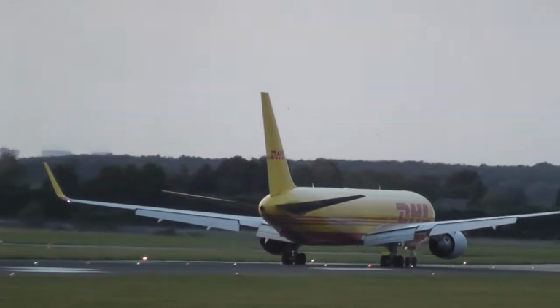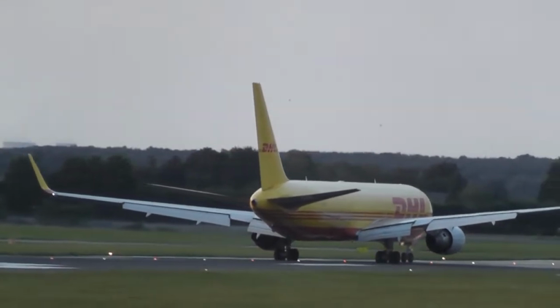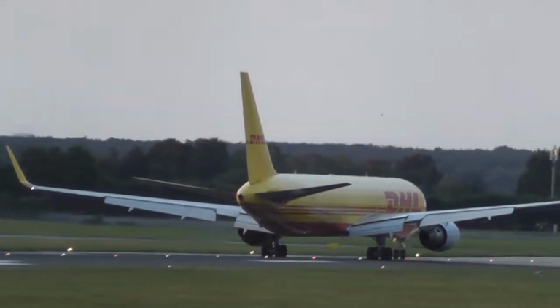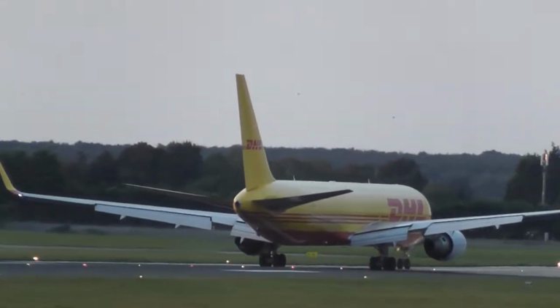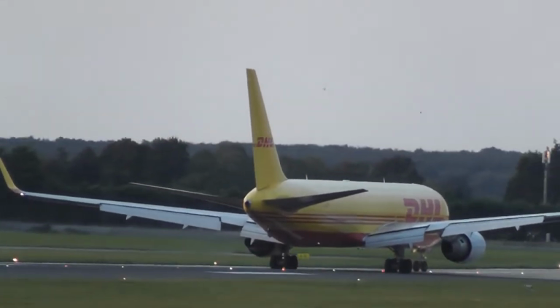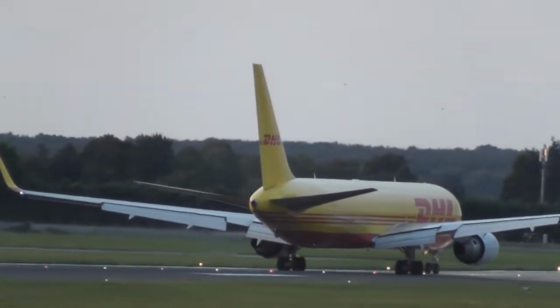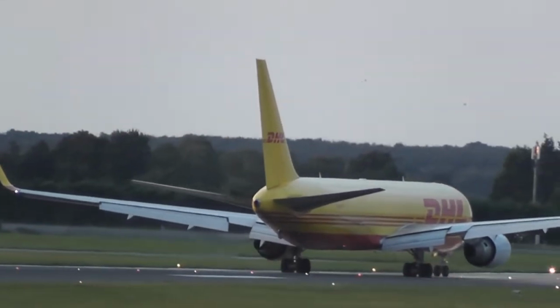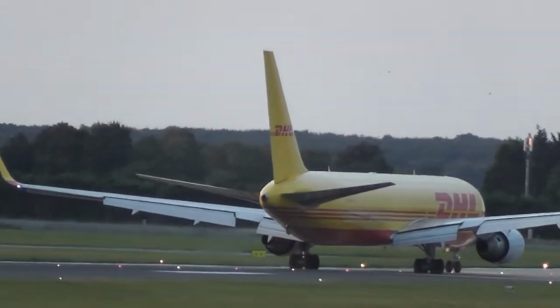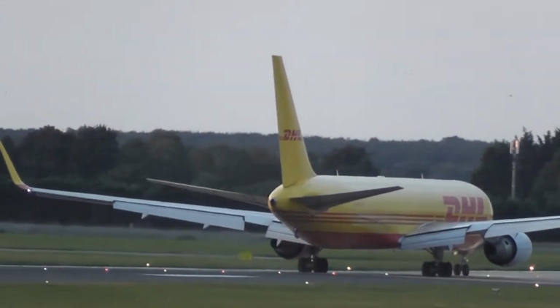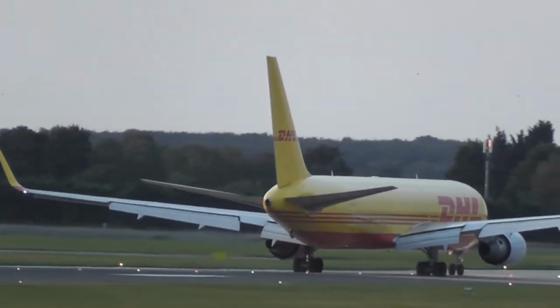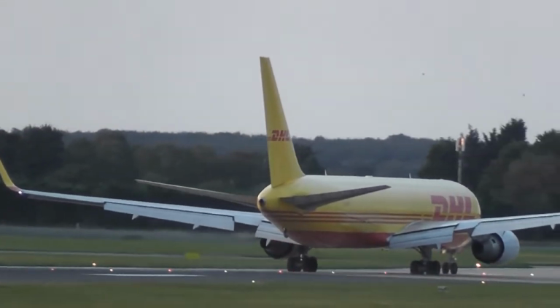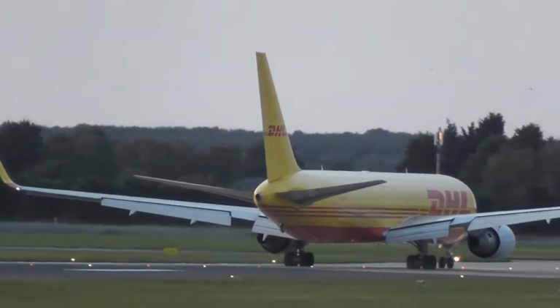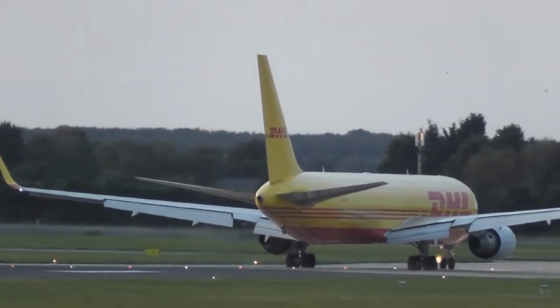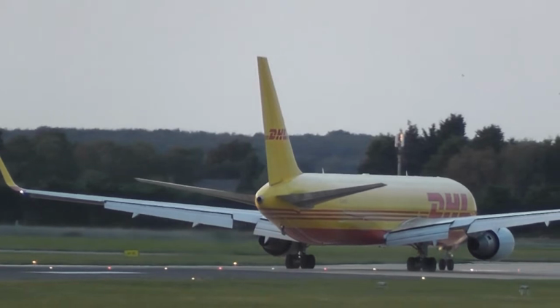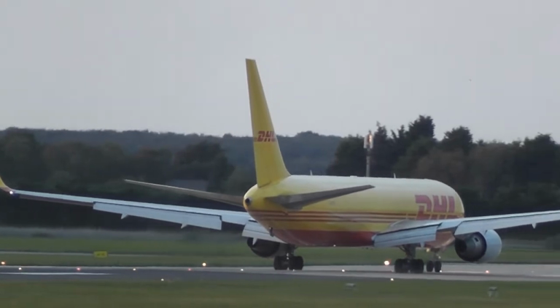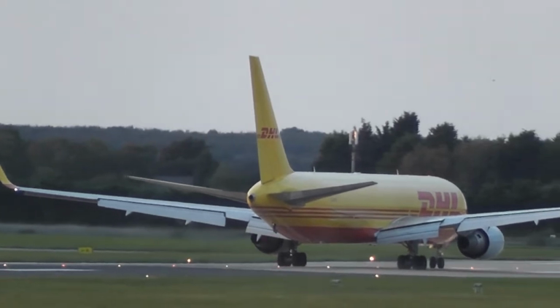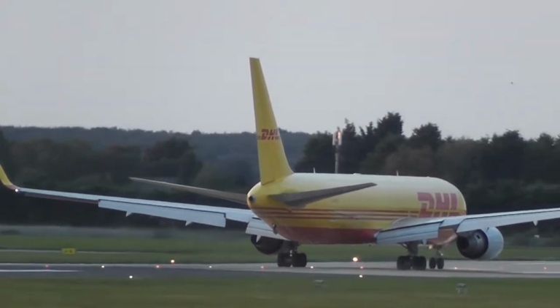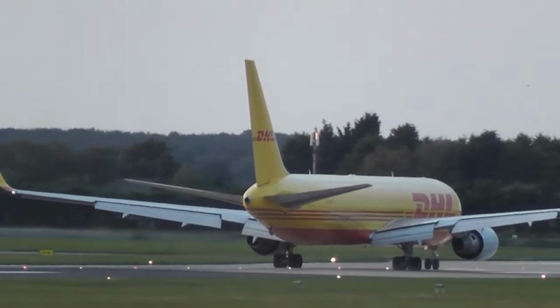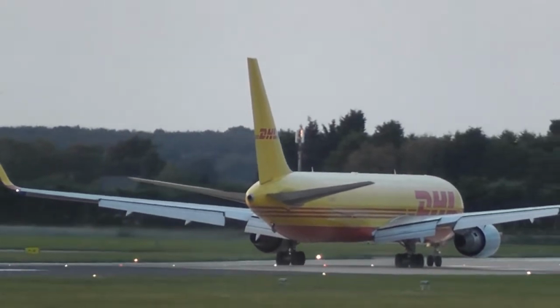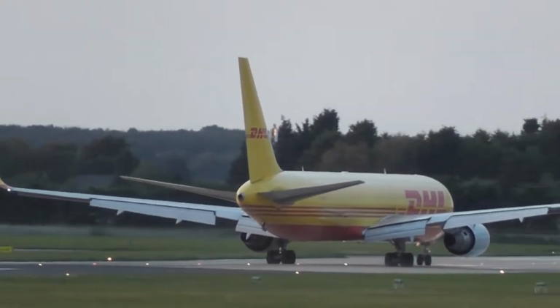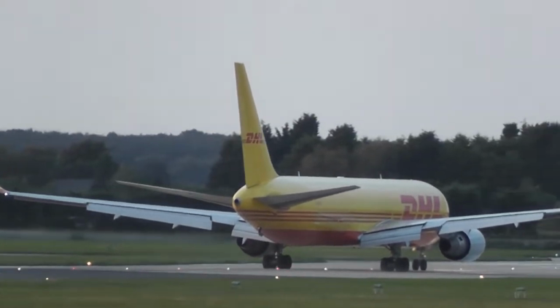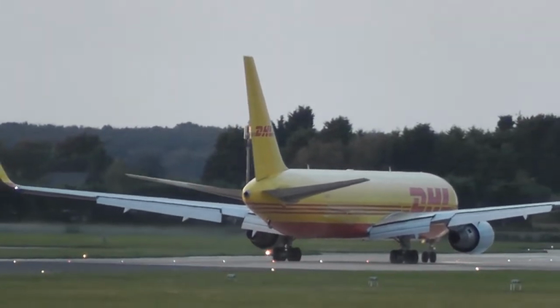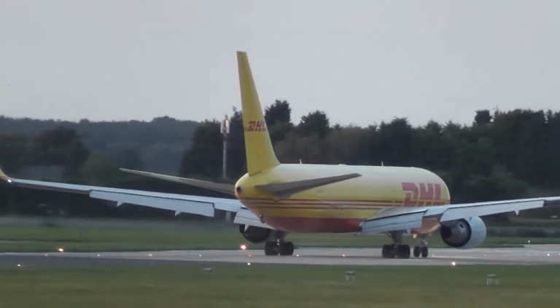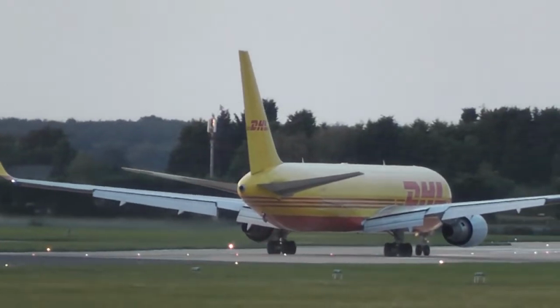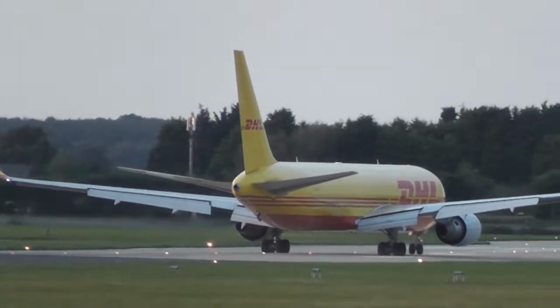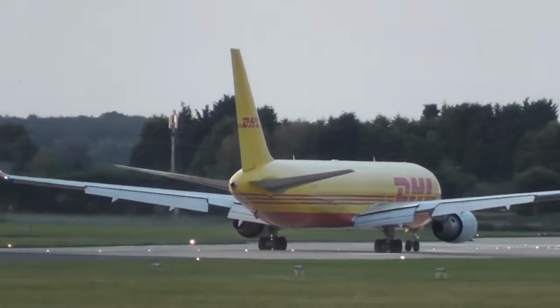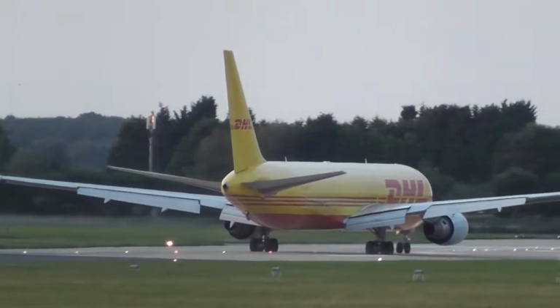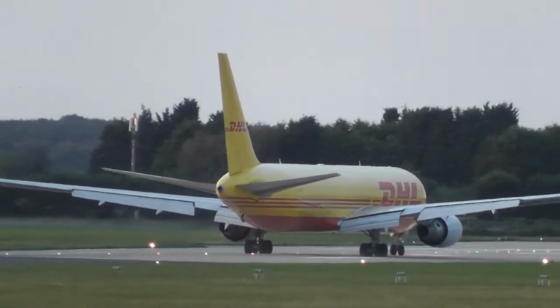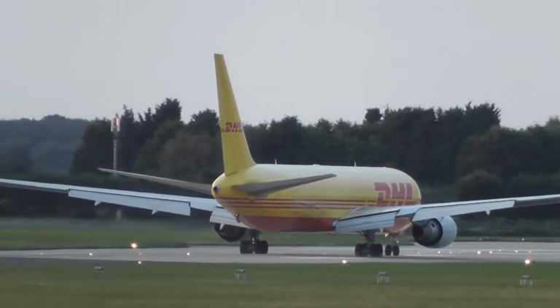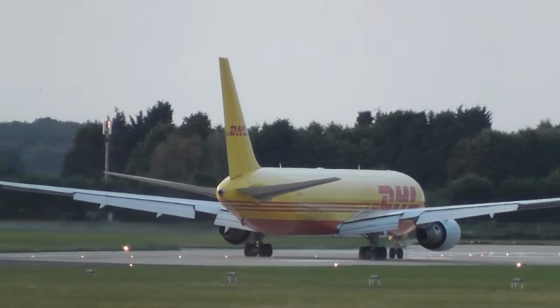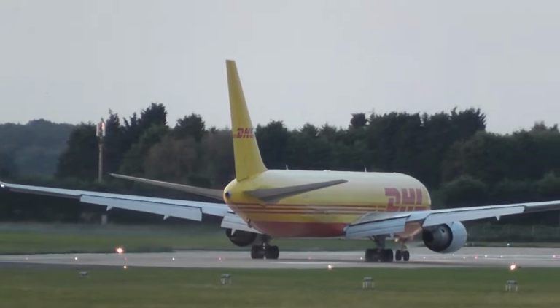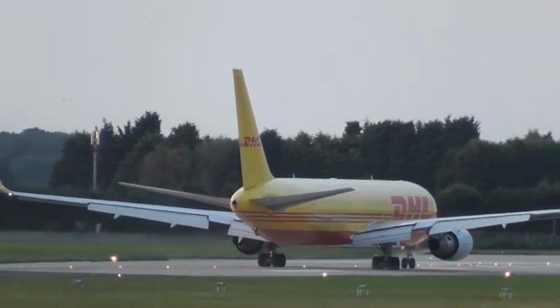World Express 973, it's left at the end there. I've got a follow-me vehicle waiting at Alpha 7 to take you to stand 17. If you follow me, then disregard the markings please.